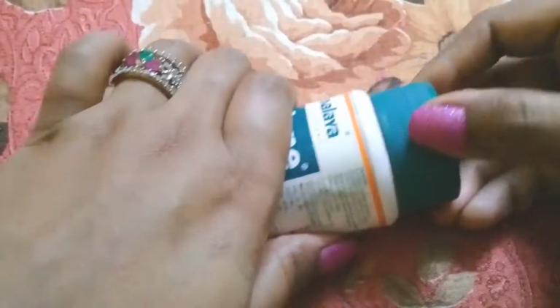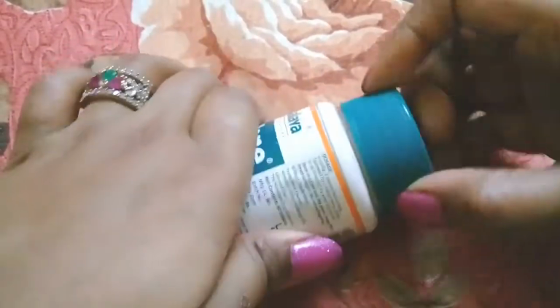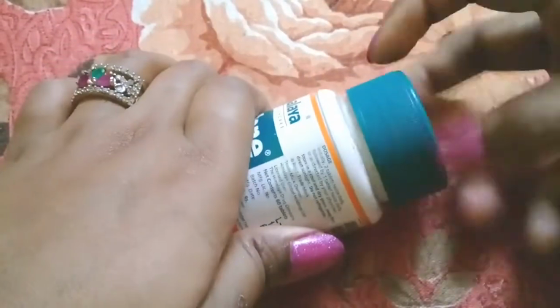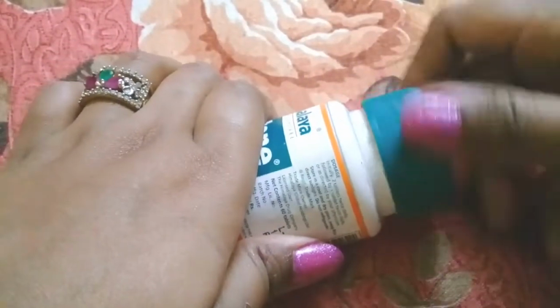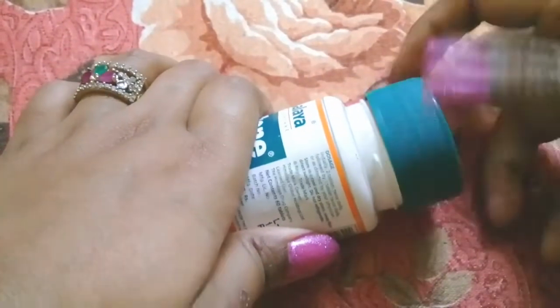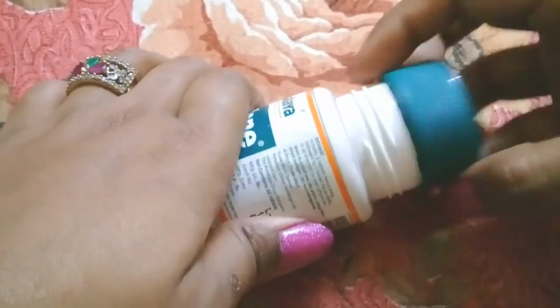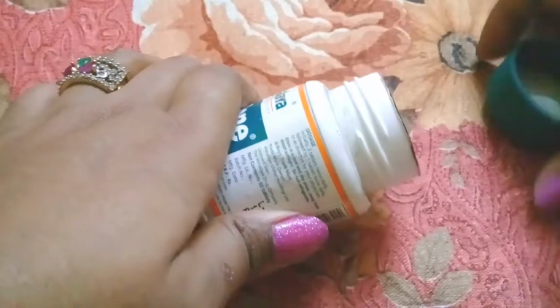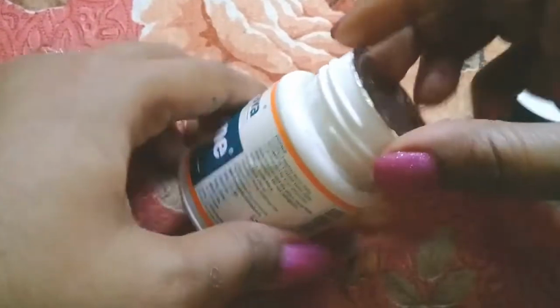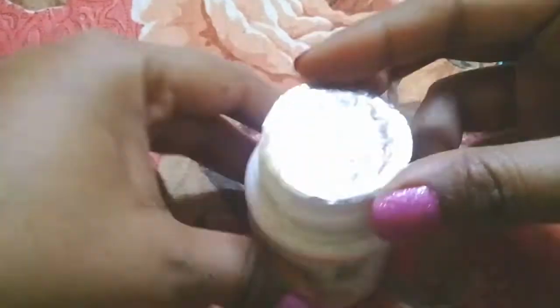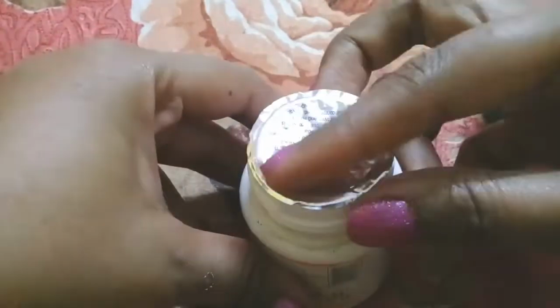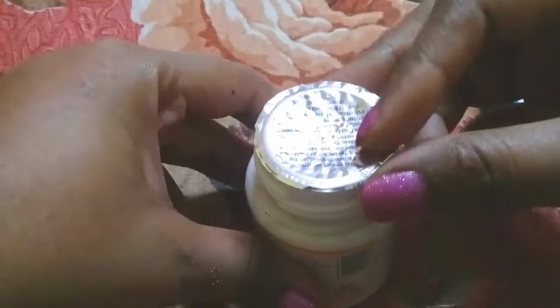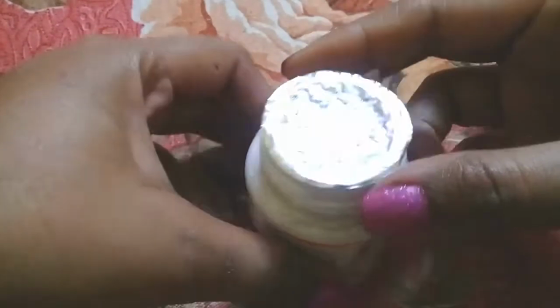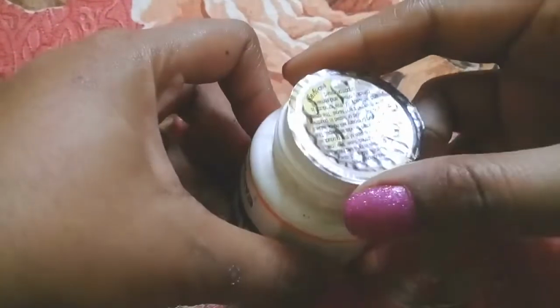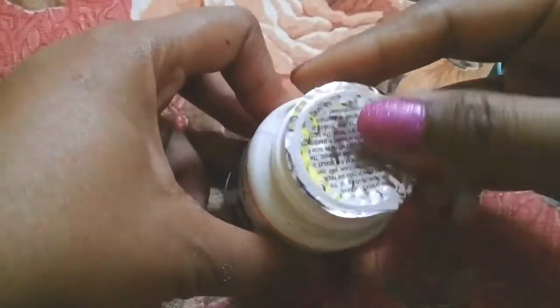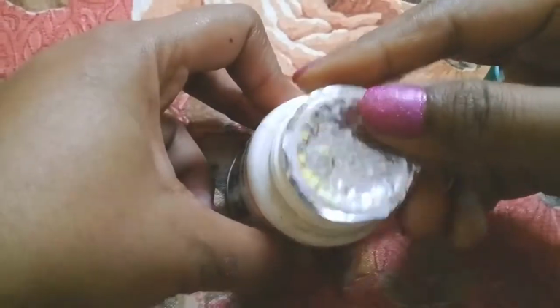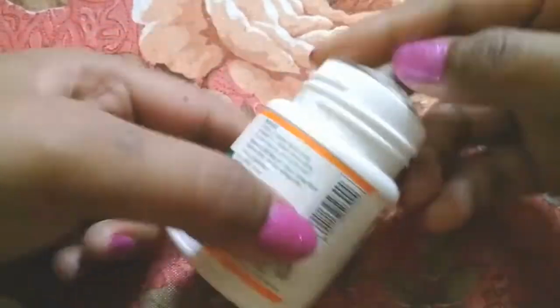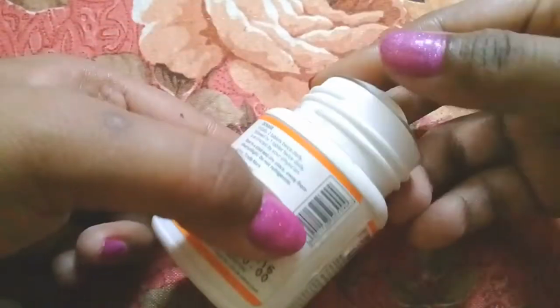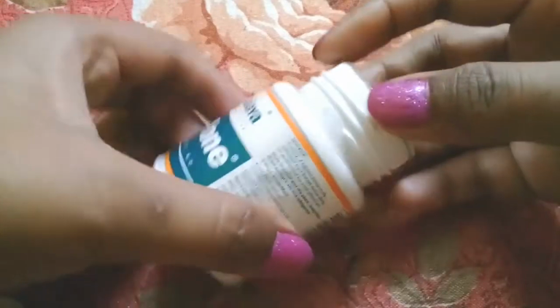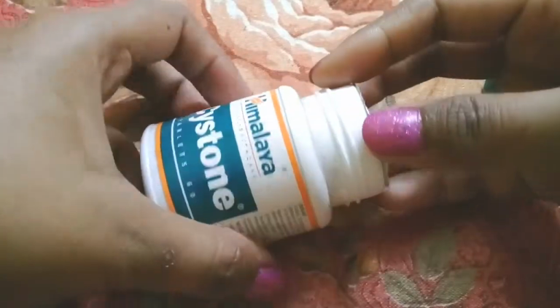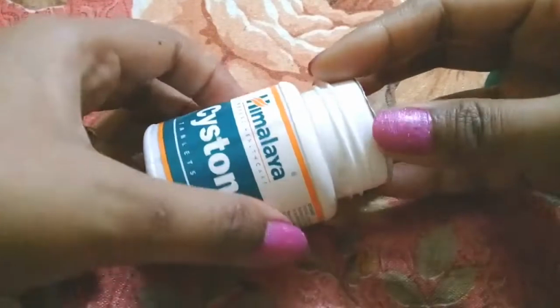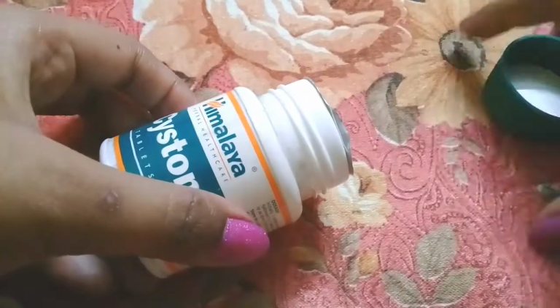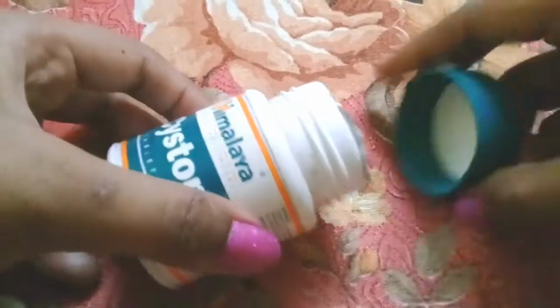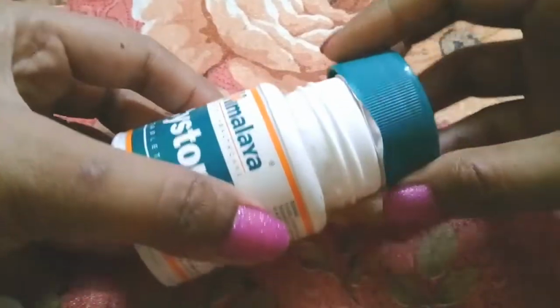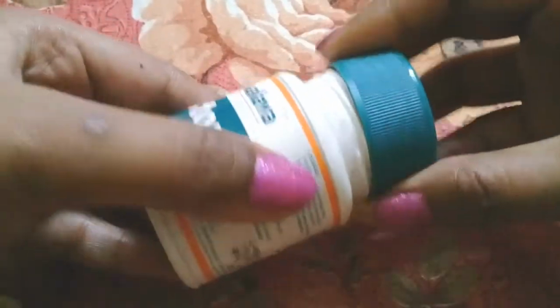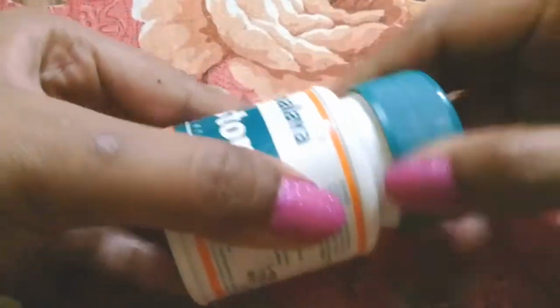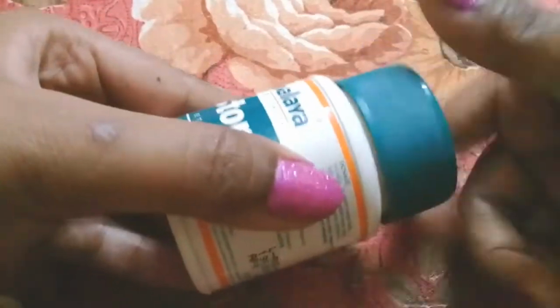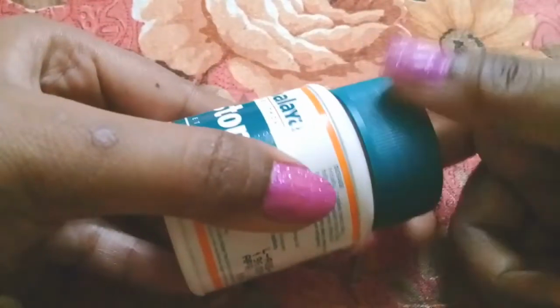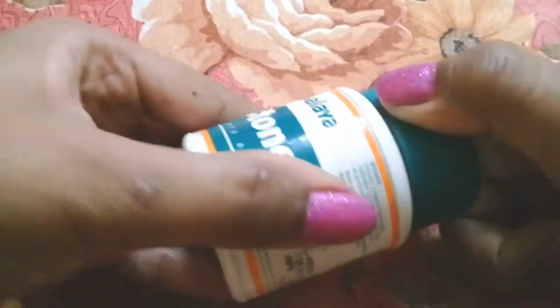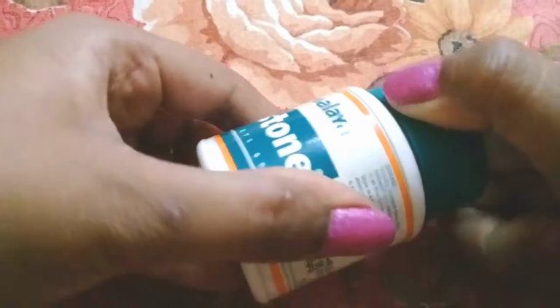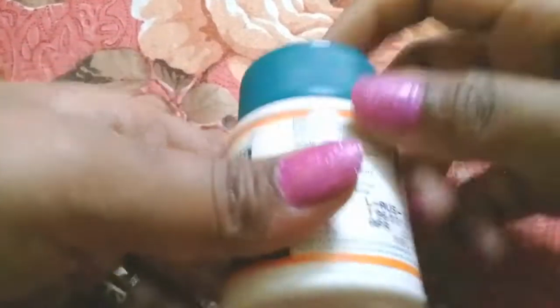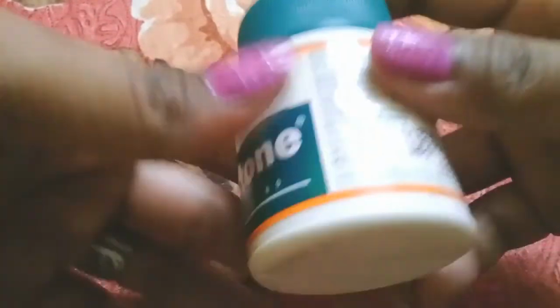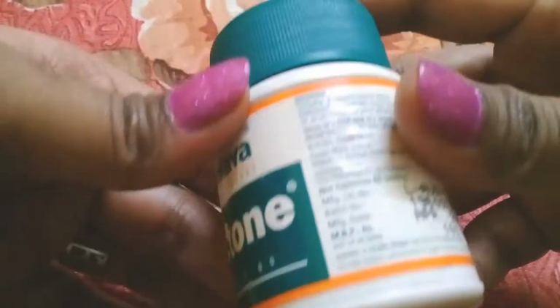If you have a urine infection, it is good for treating it. There are no side effects — your tablets are safe. They are yellow color tablets. Children can also use it.